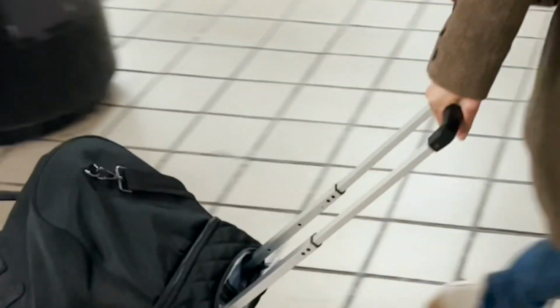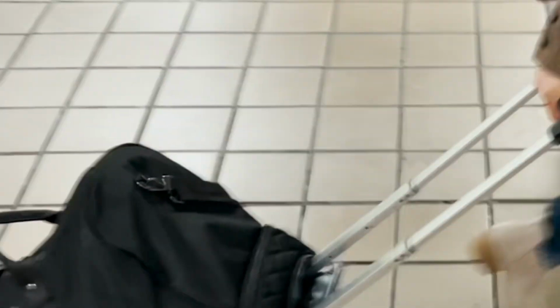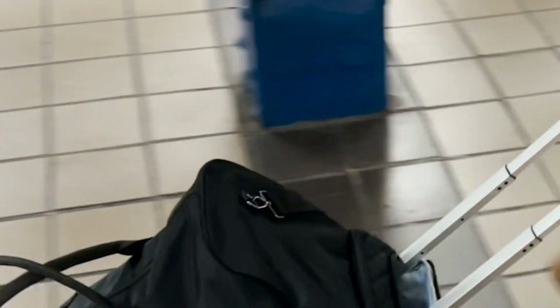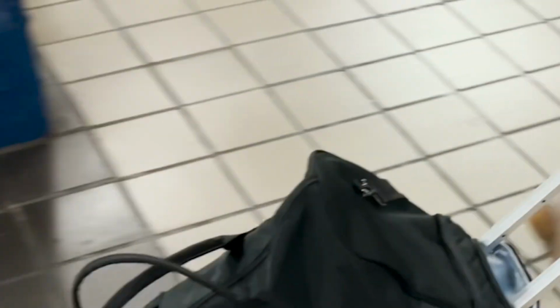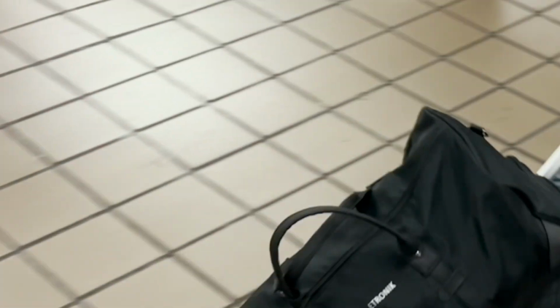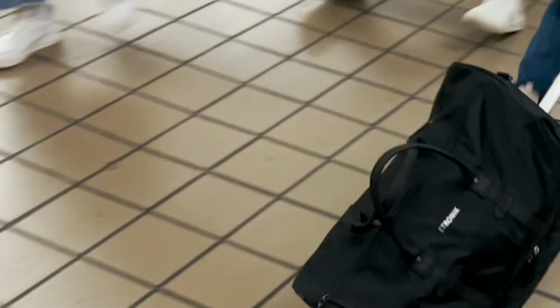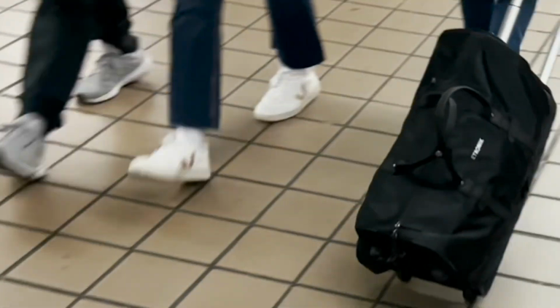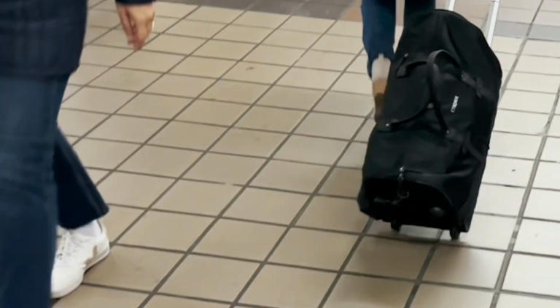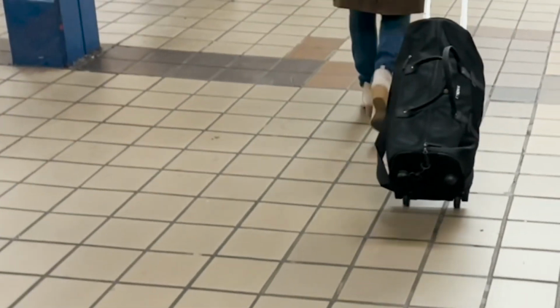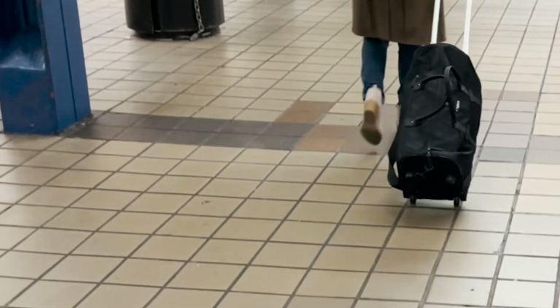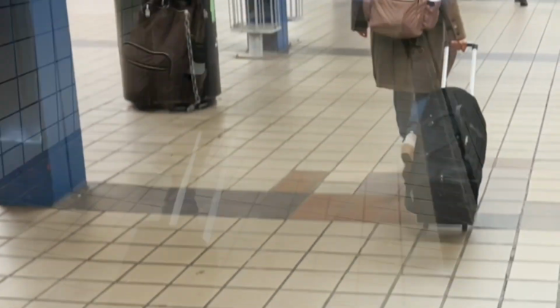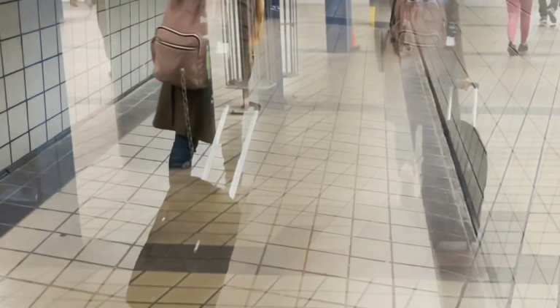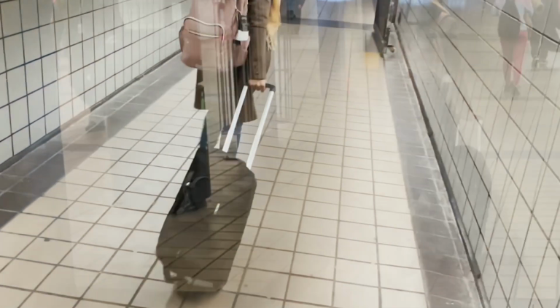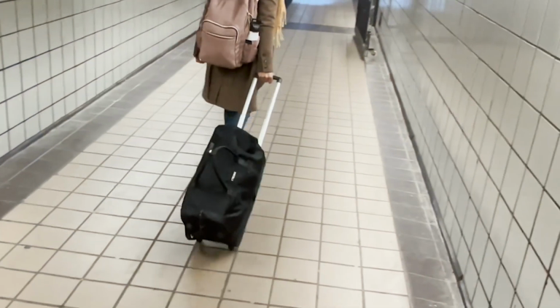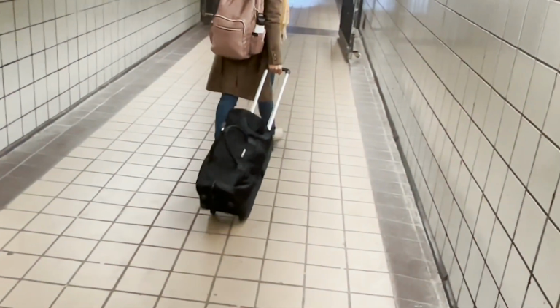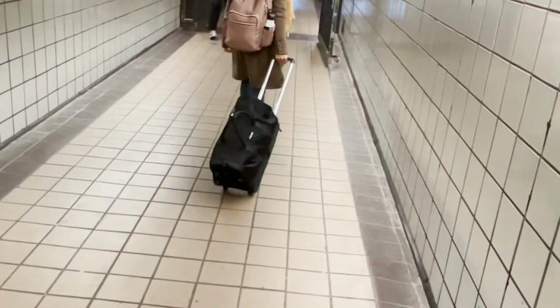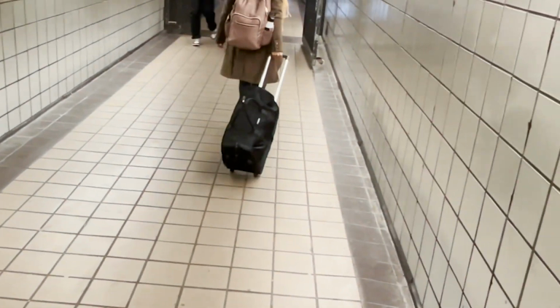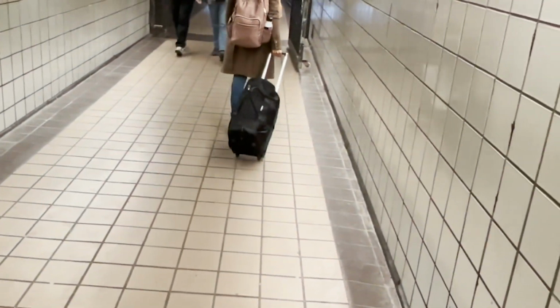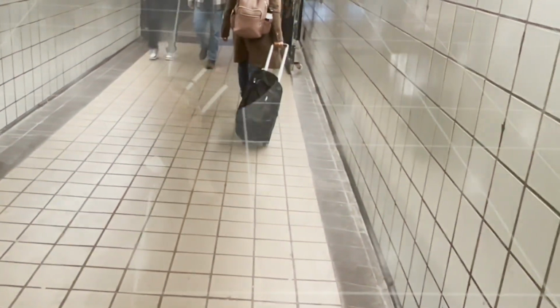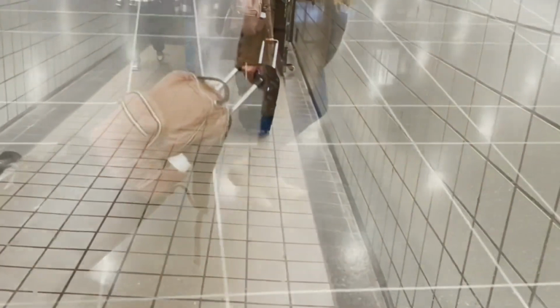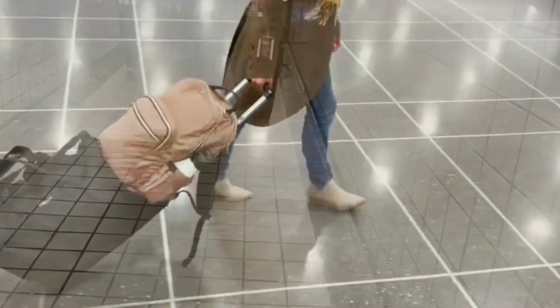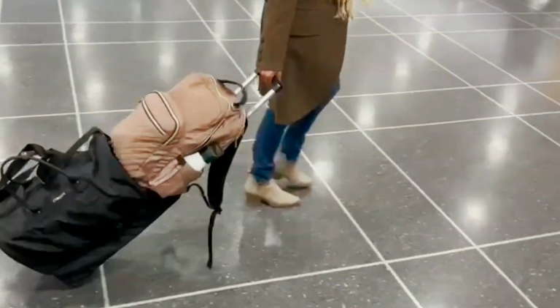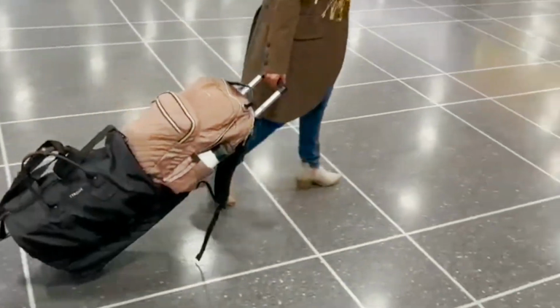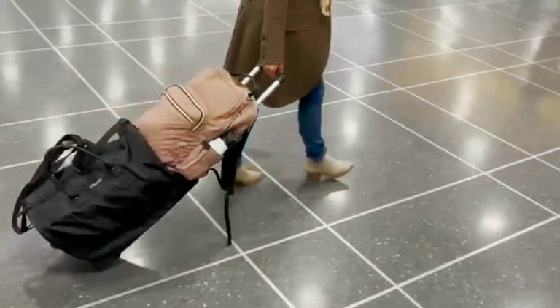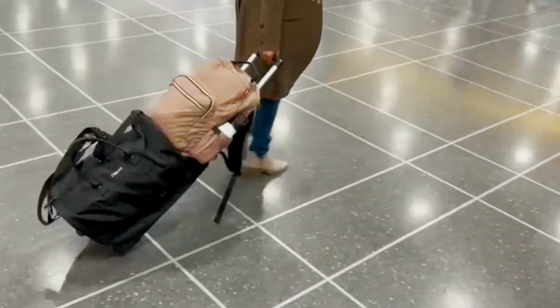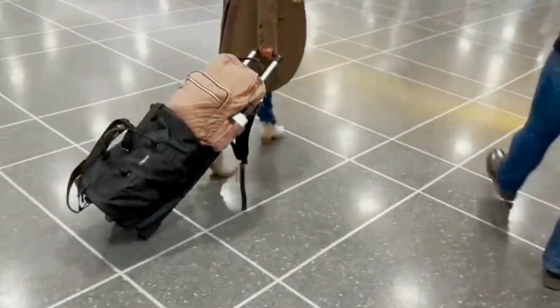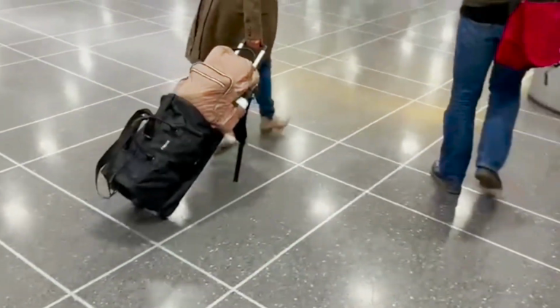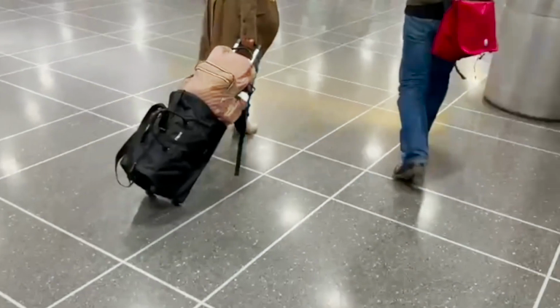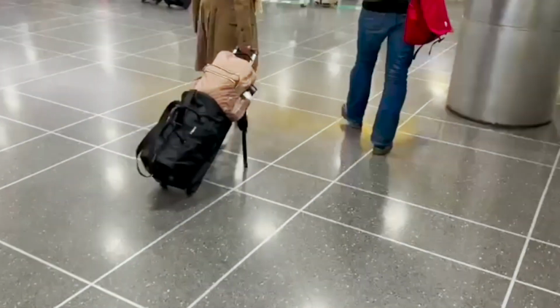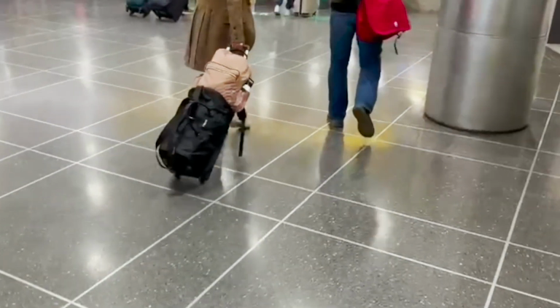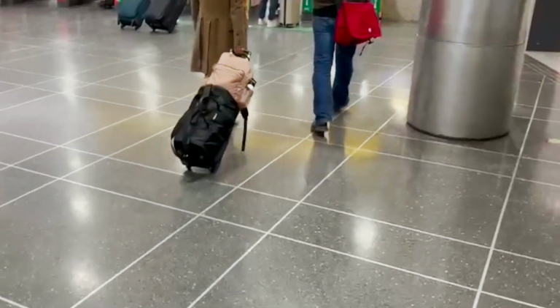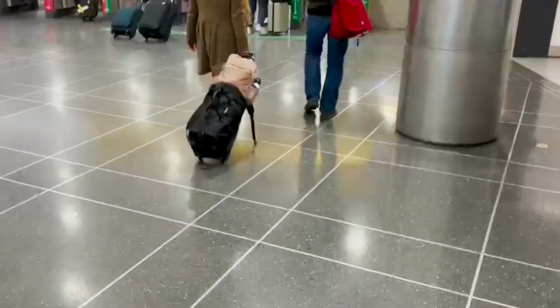I've been loving this E-tronic rolling duffel bag with wheels because, first of all, it's super practical. You can bring it as a carry-on or you can even use it for a weekend trip.